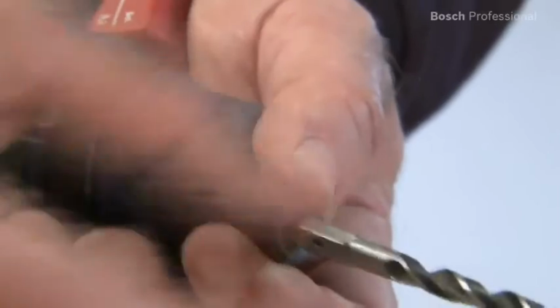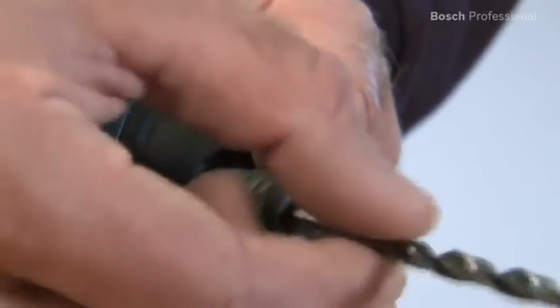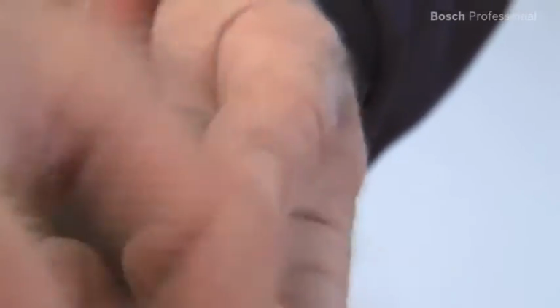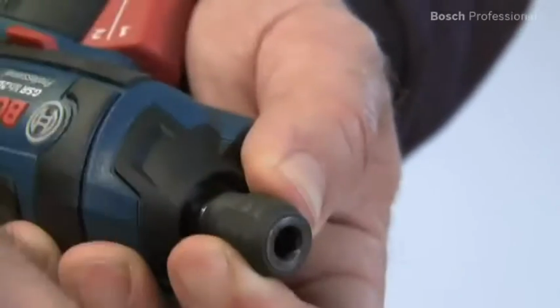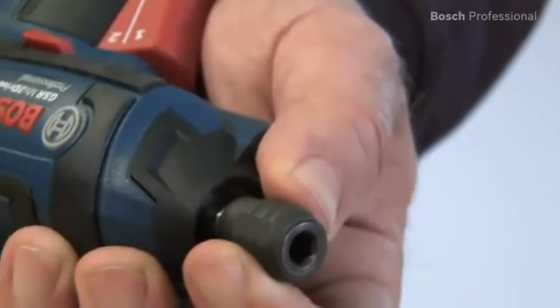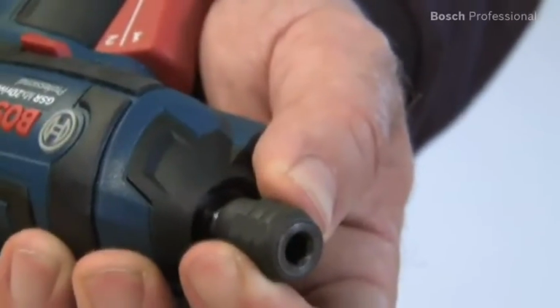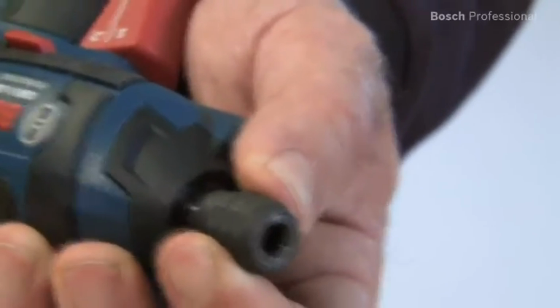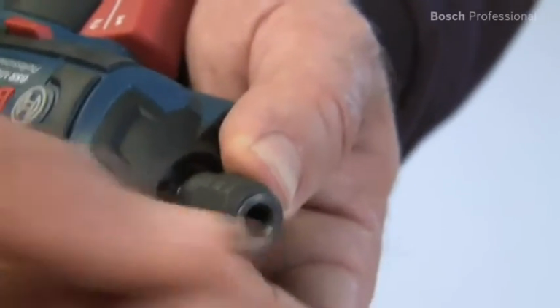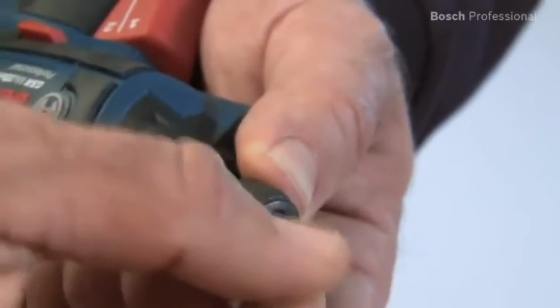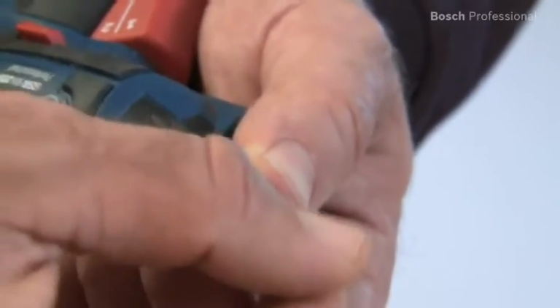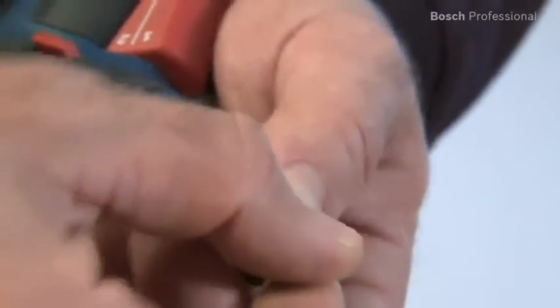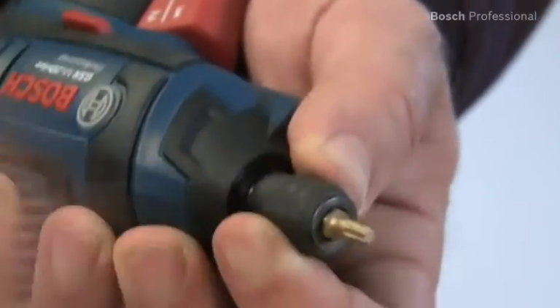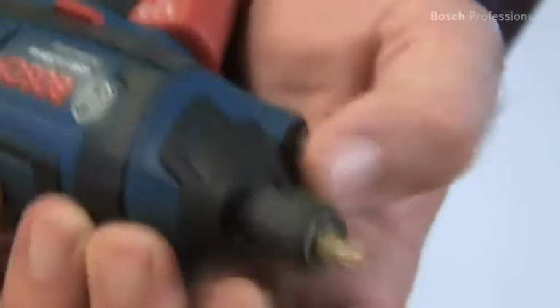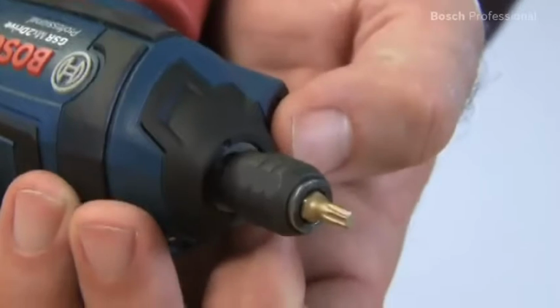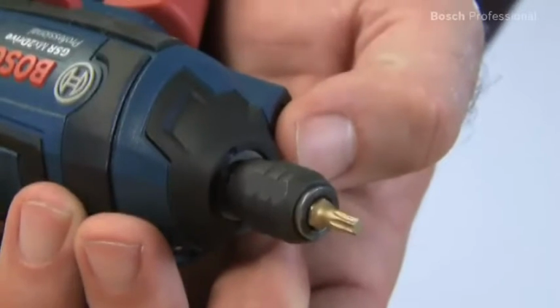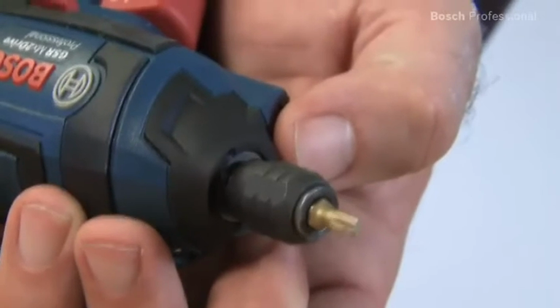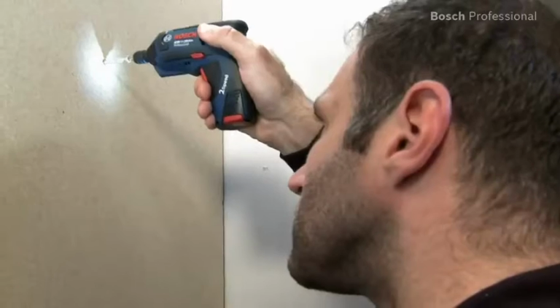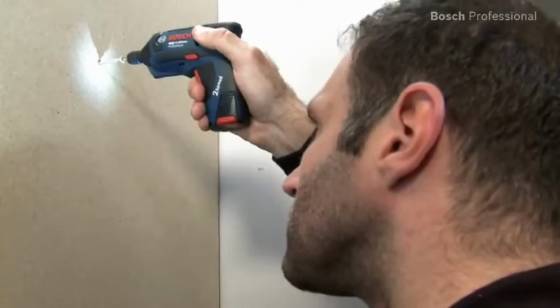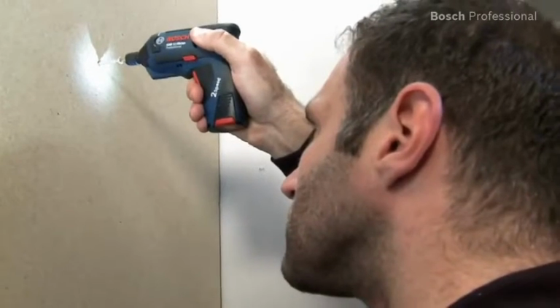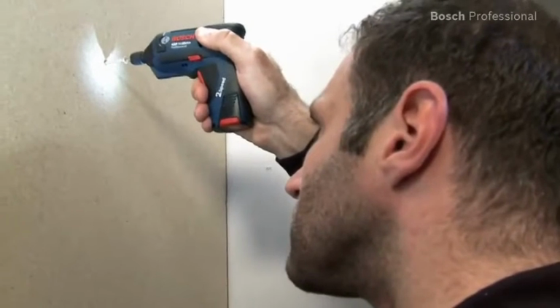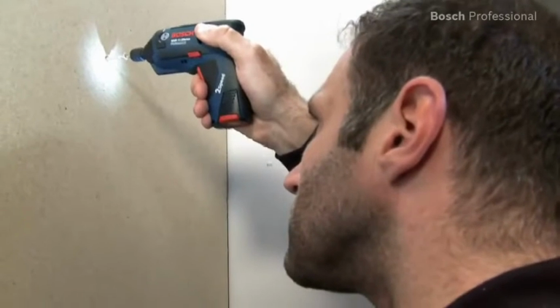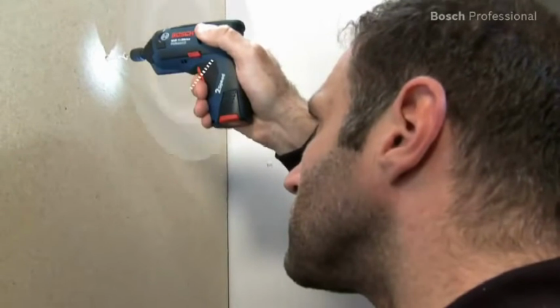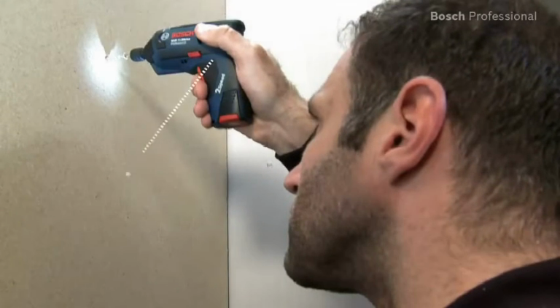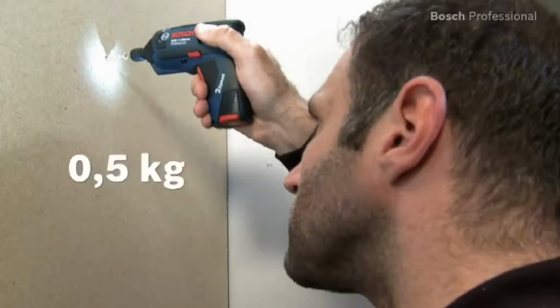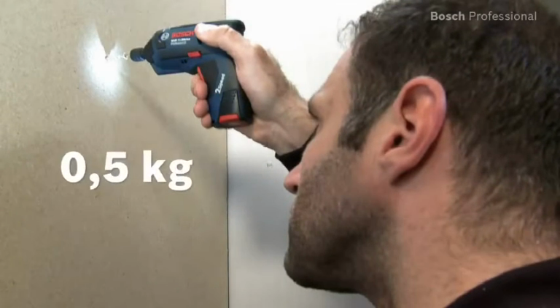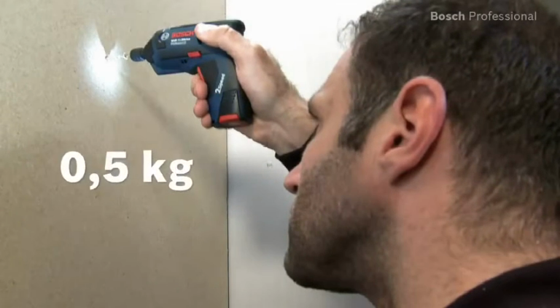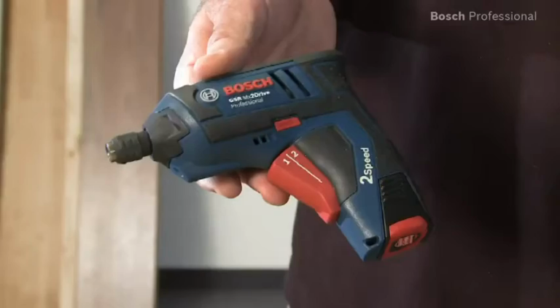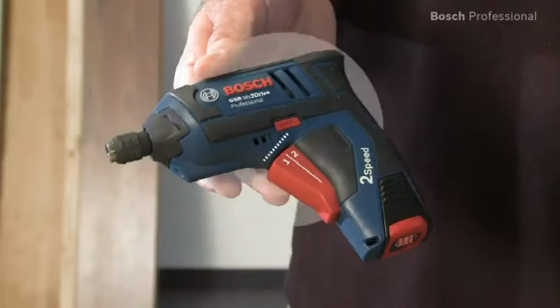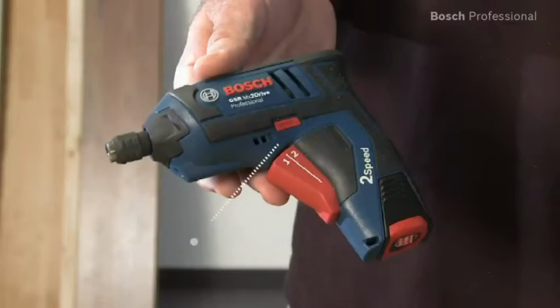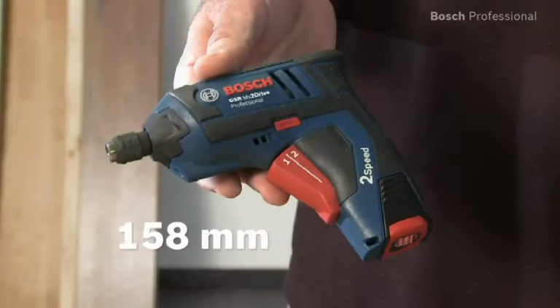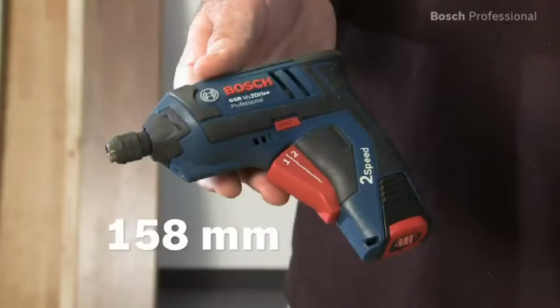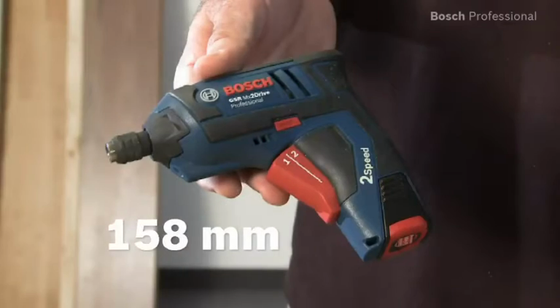All conventional drill and screwdriver bits can be fitted in the GSR MX2D Professional using the lockable universal bit holder. The tool's low weight means you can also work comfortably overhead.